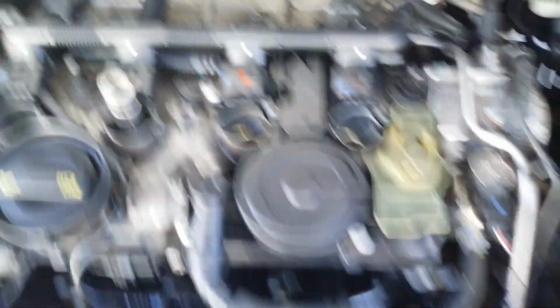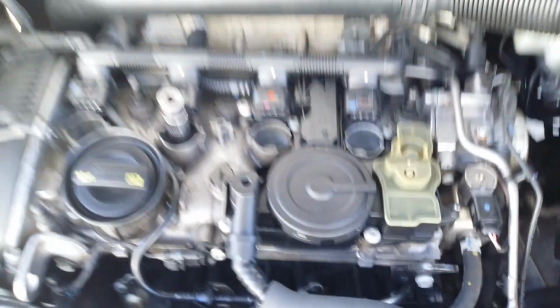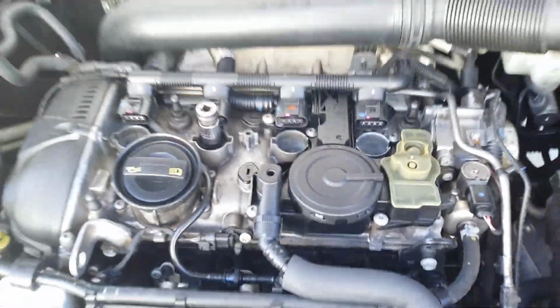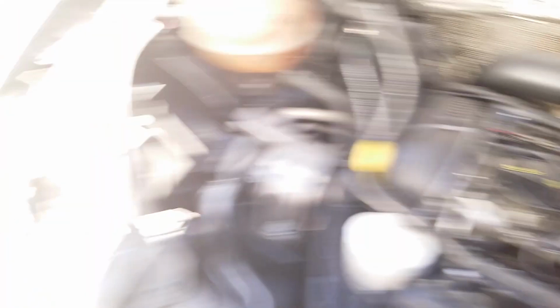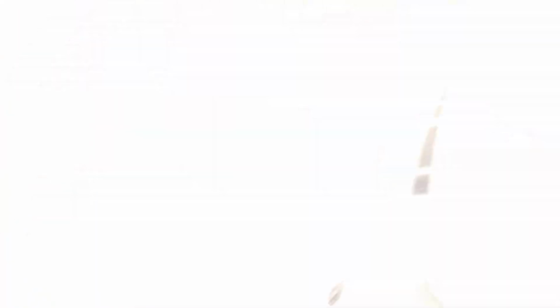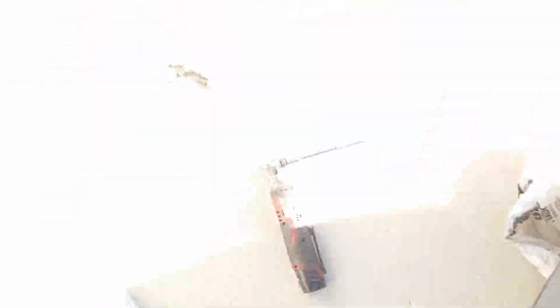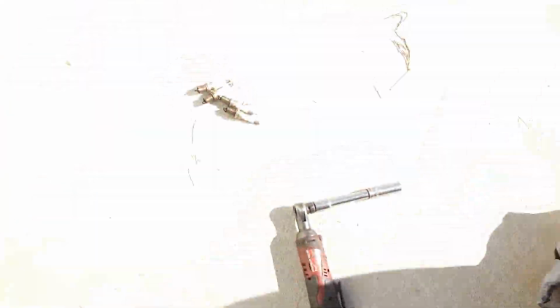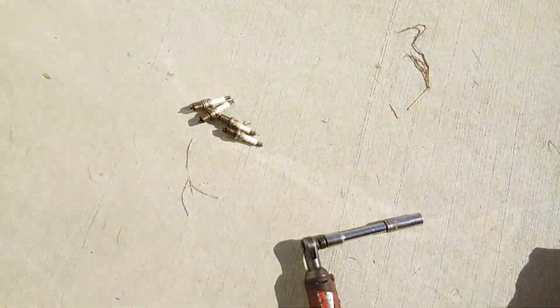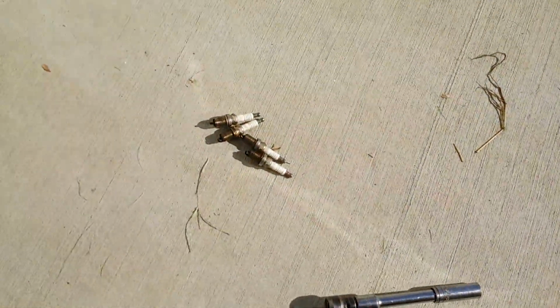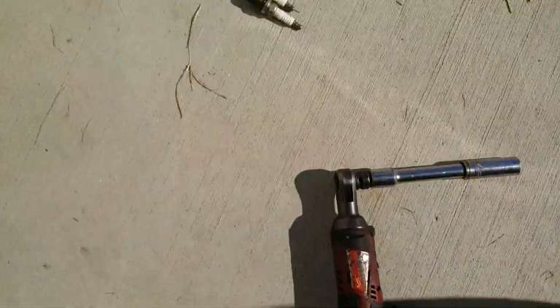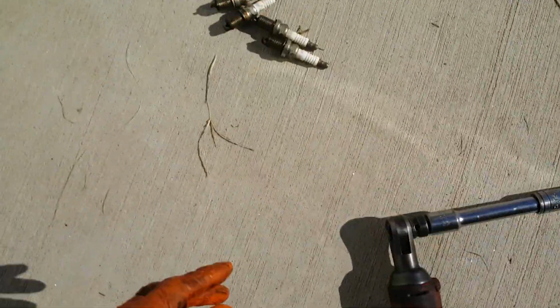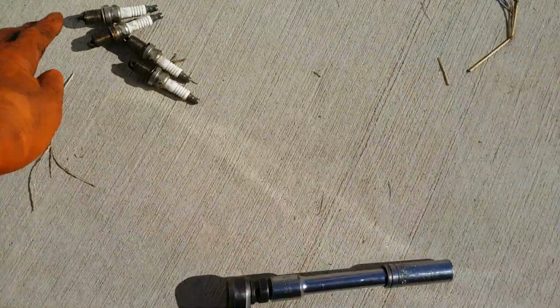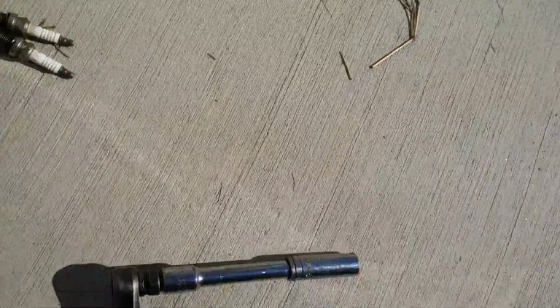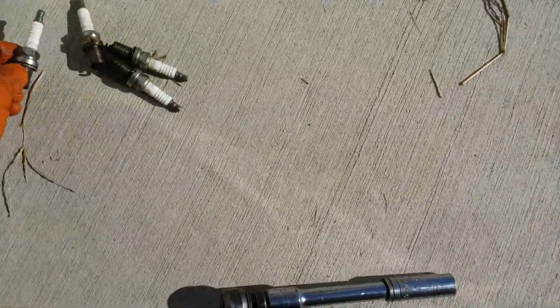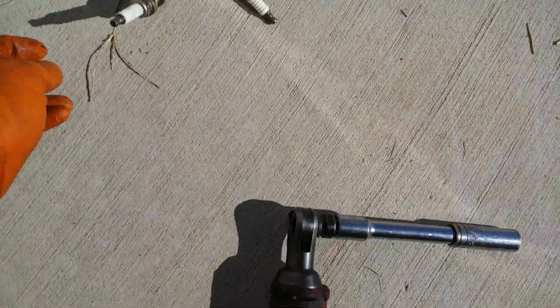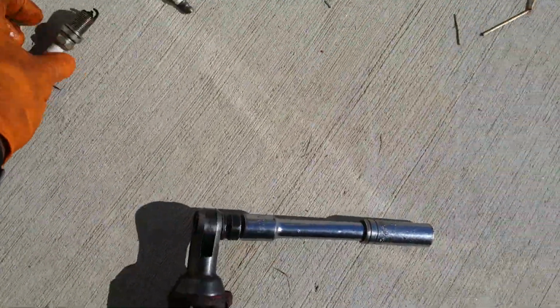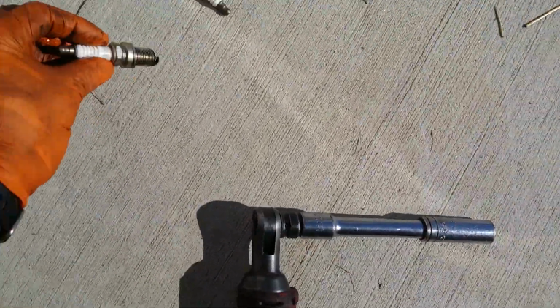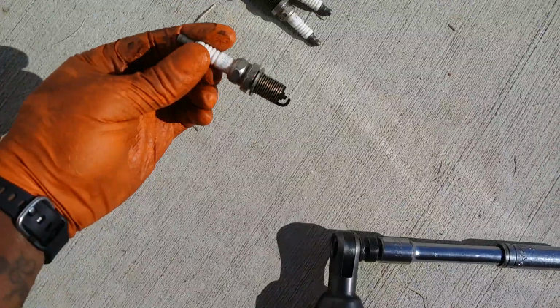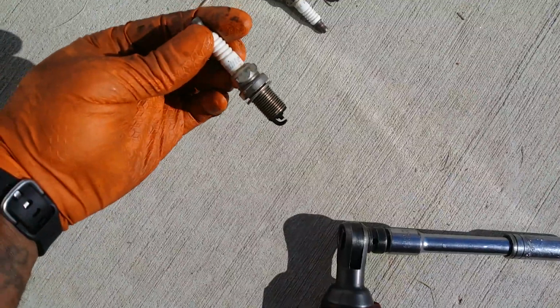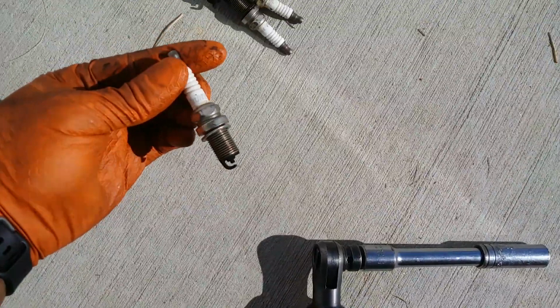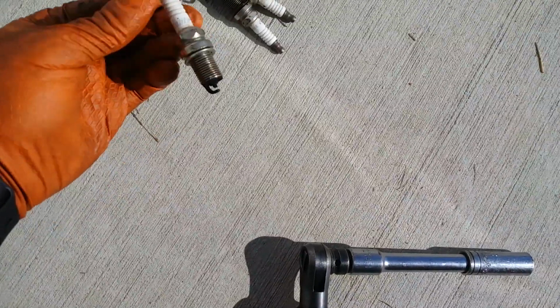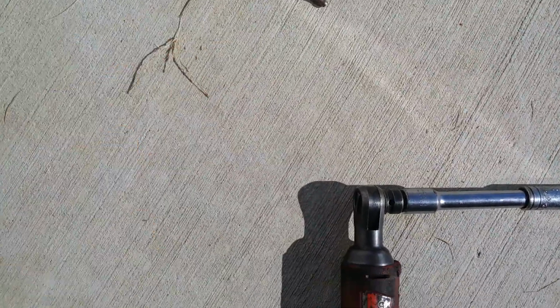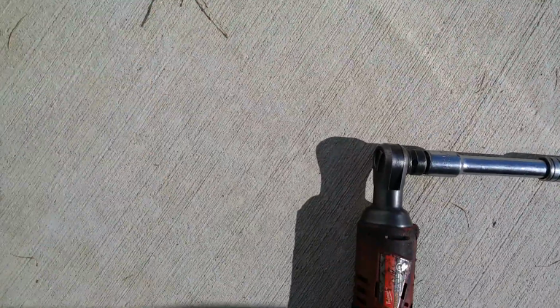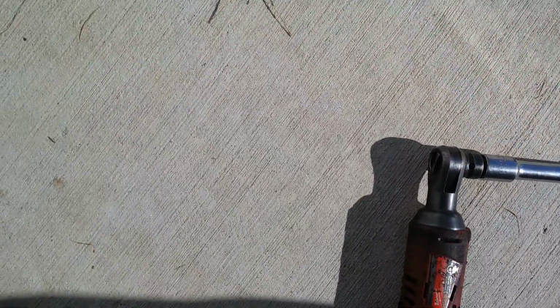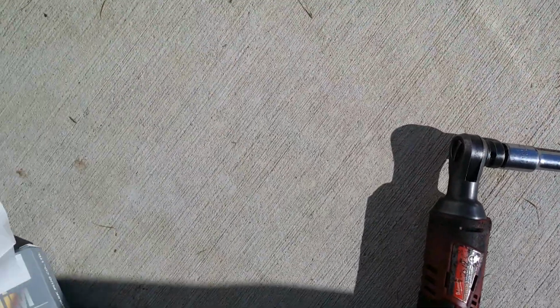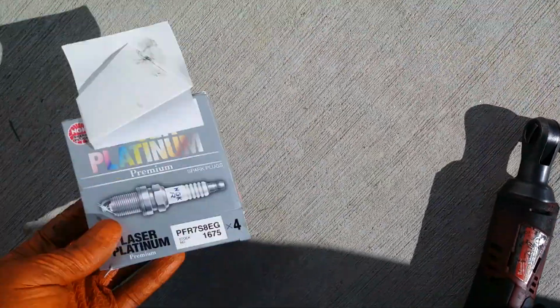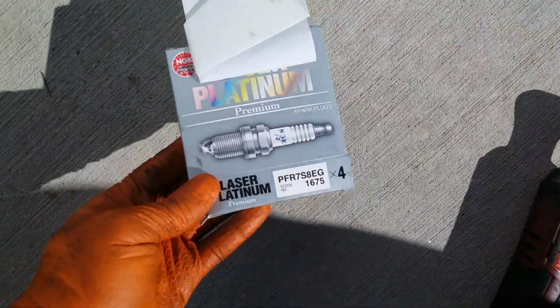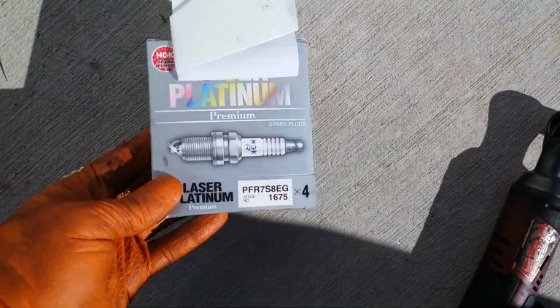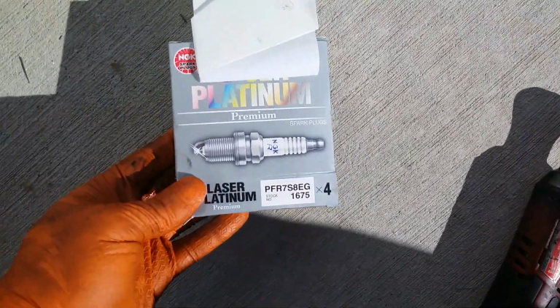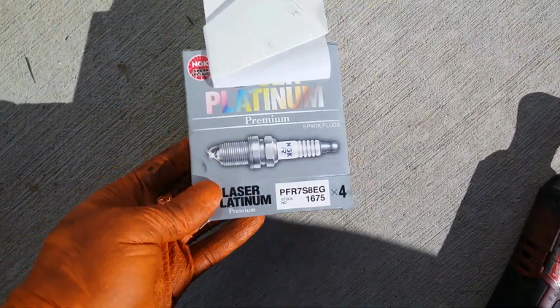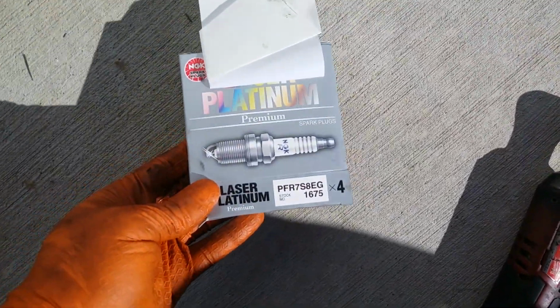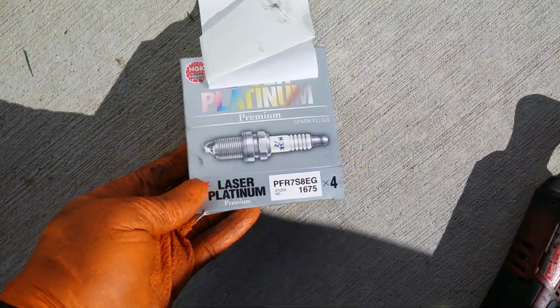All four plugs are out. This car was misfiring on all cylinders — they had Auto-Lite plugs in there, which is not the recommended plug. You want some NGKs.